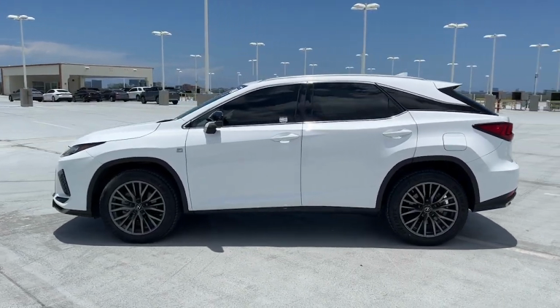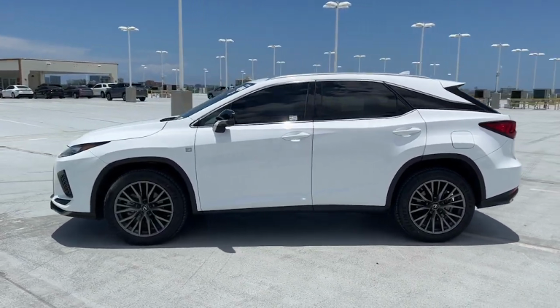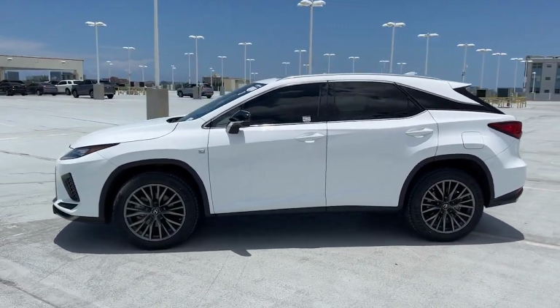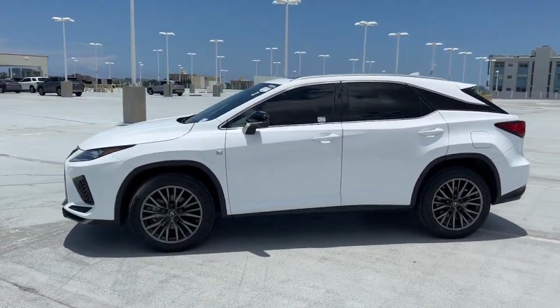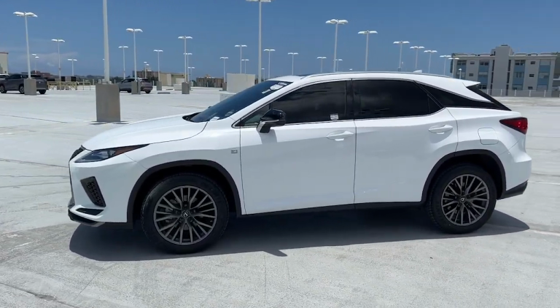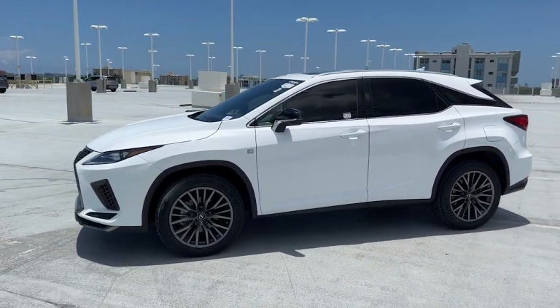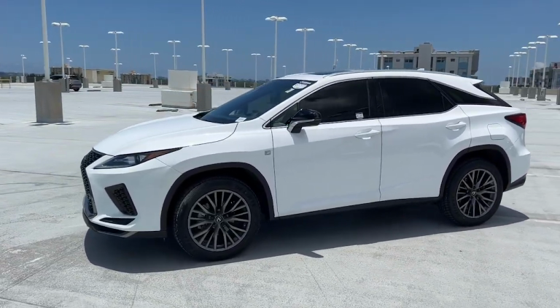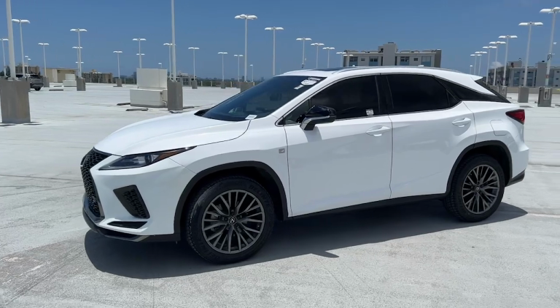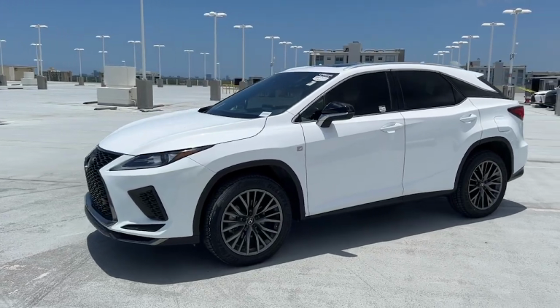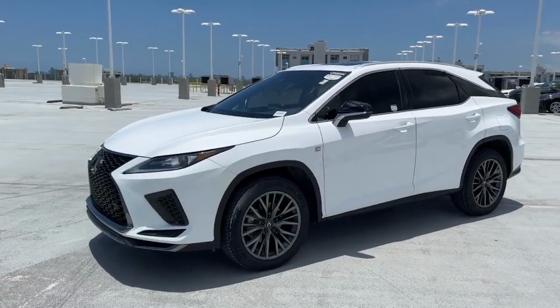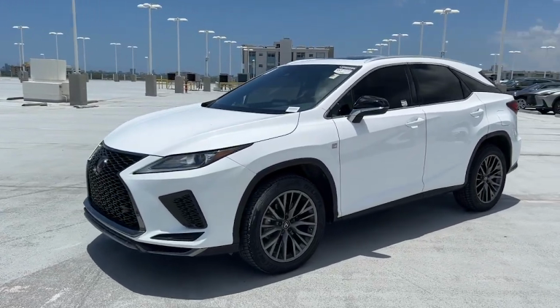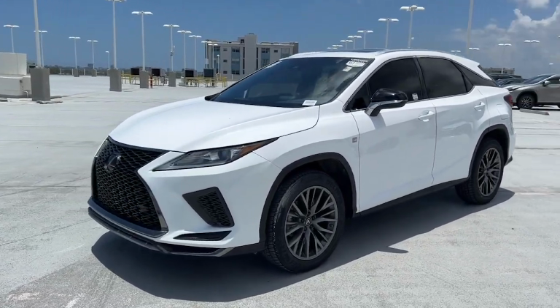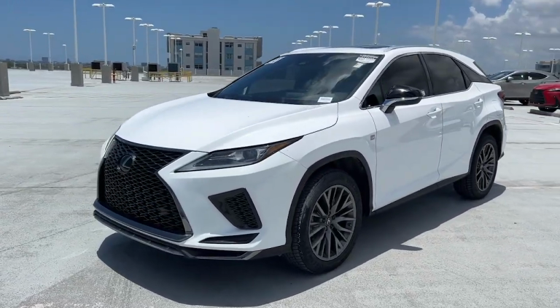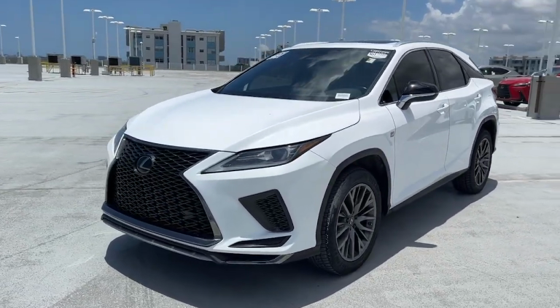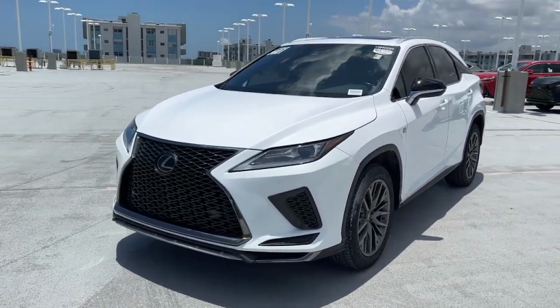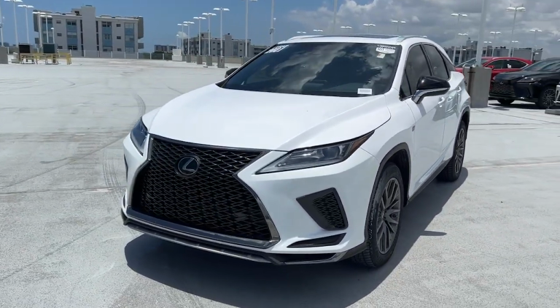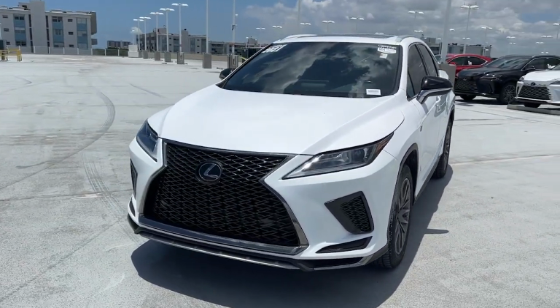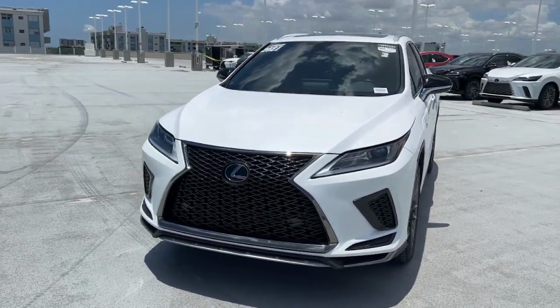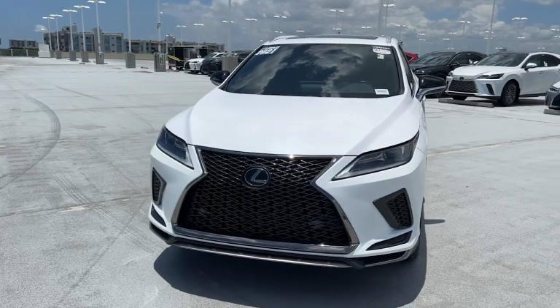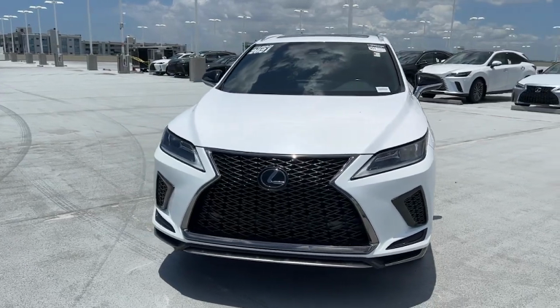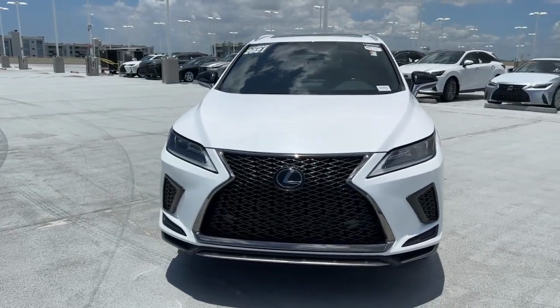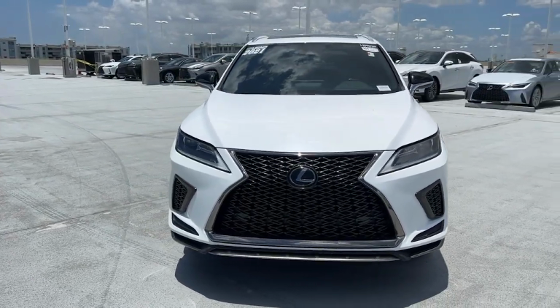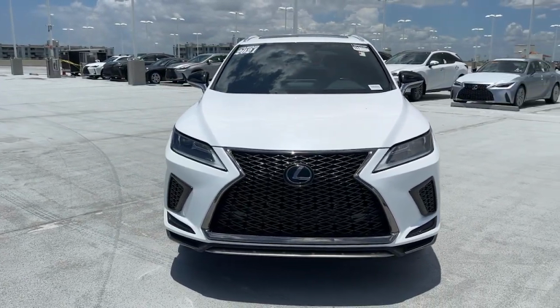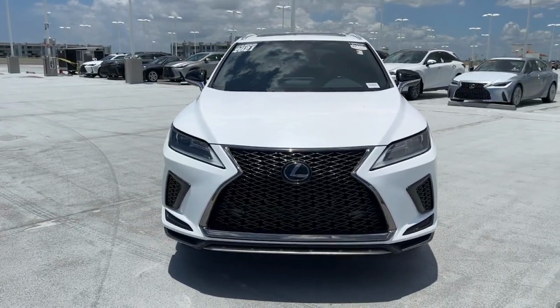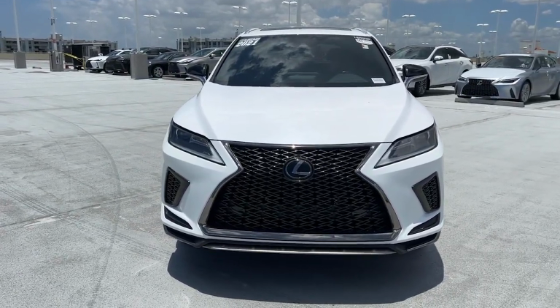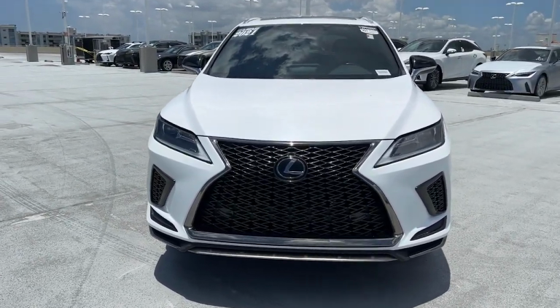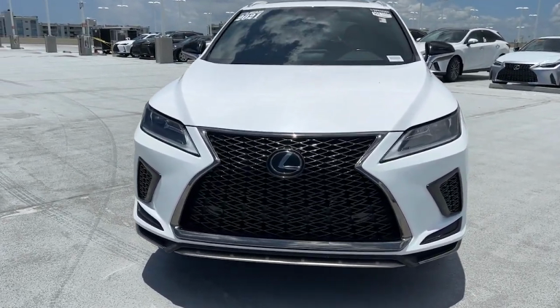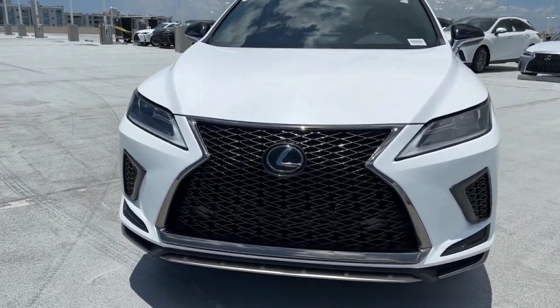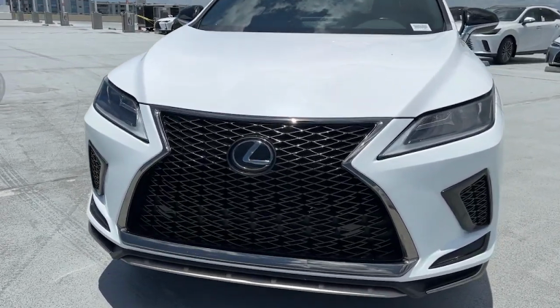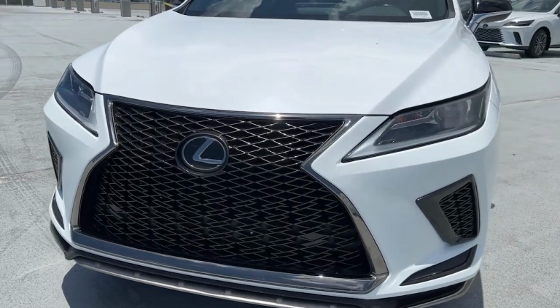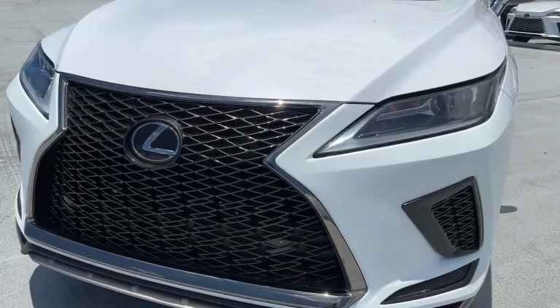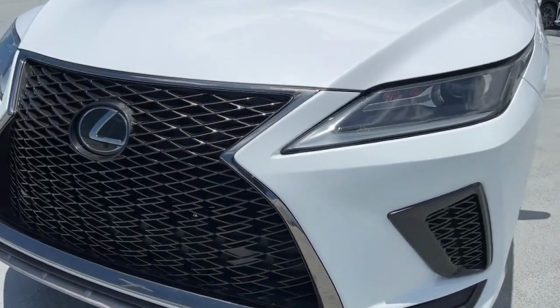Apple CarPlay and/or Android Auto, keyless entry, satellite radio, power passenger seat, heated mirrors, power lift gate, fog lamps, dual zone AC, power driver seat, and steering wheel audio controls.